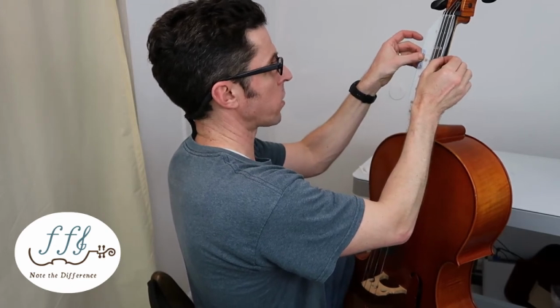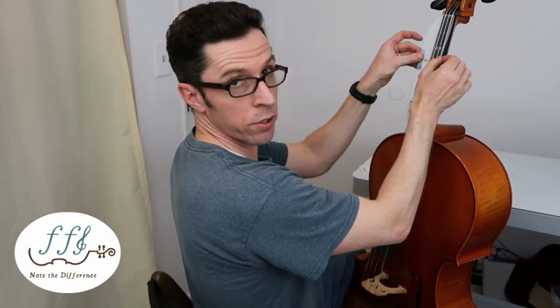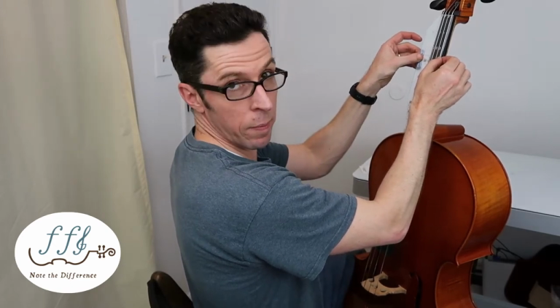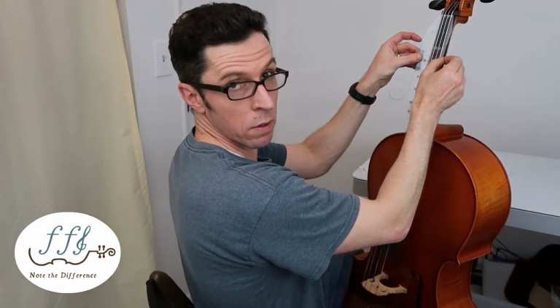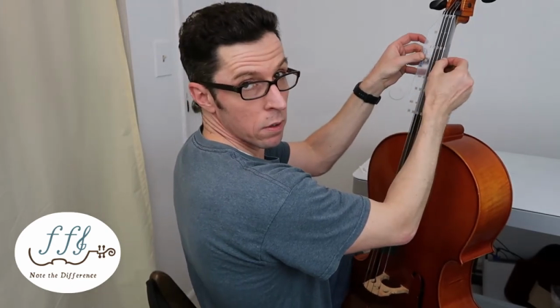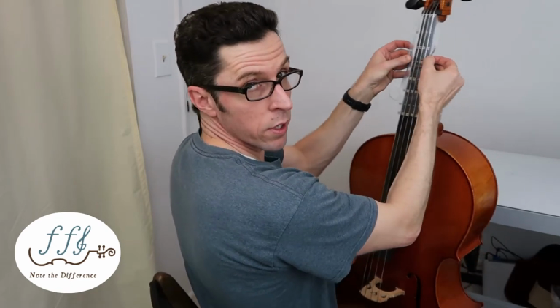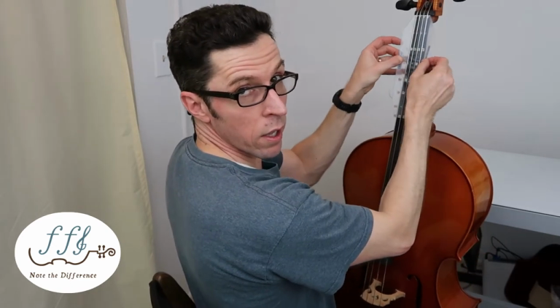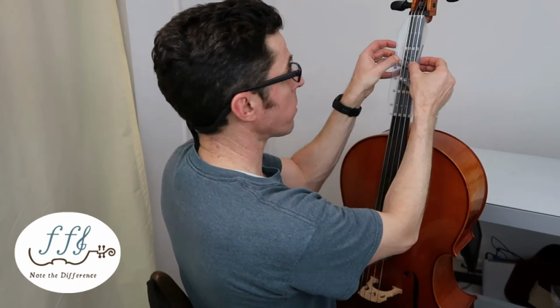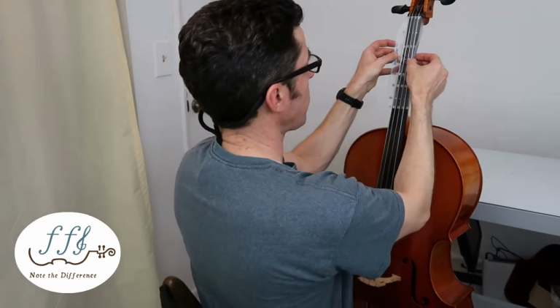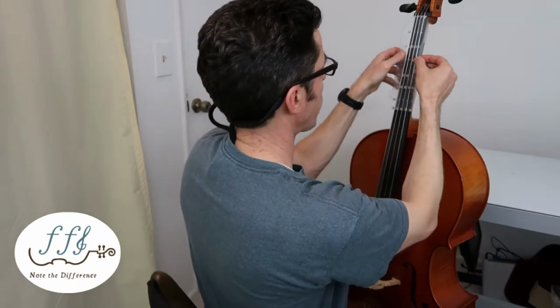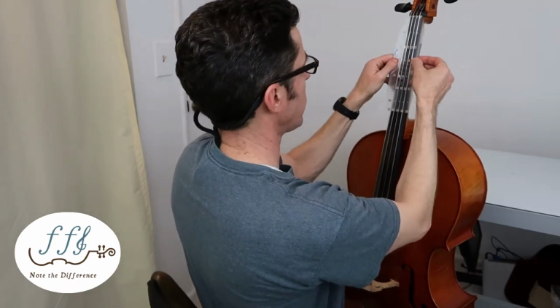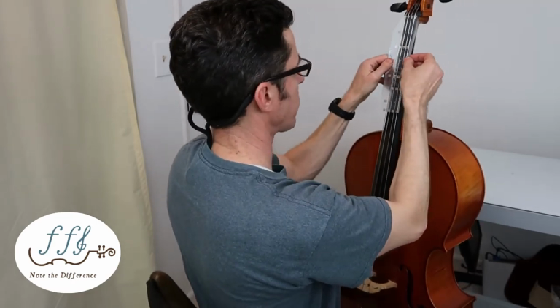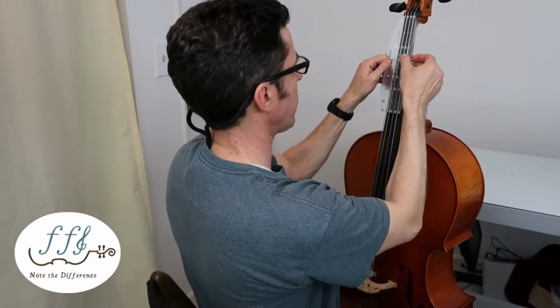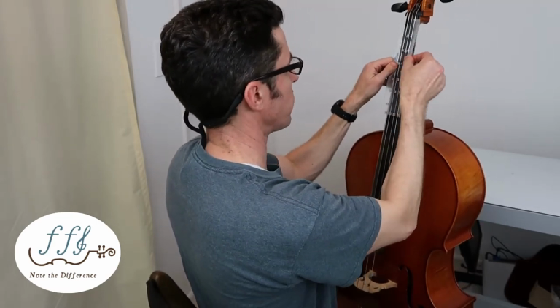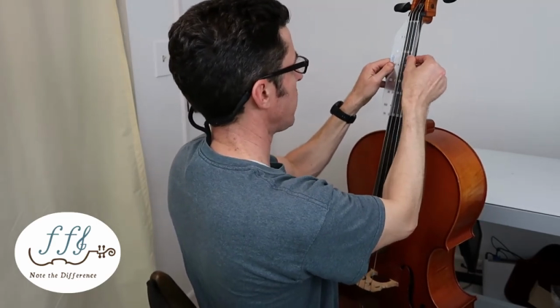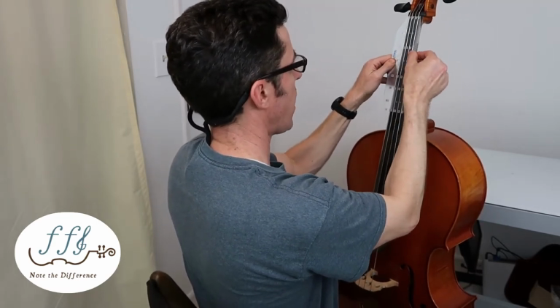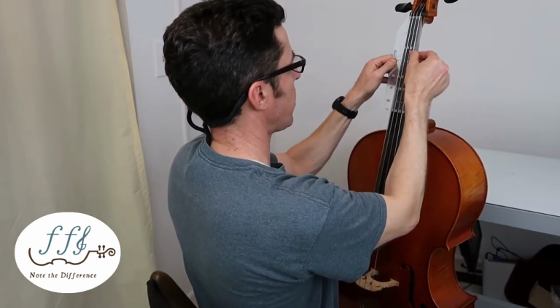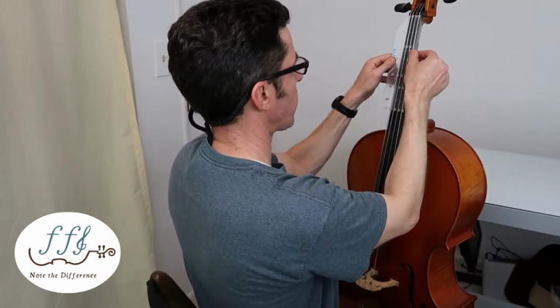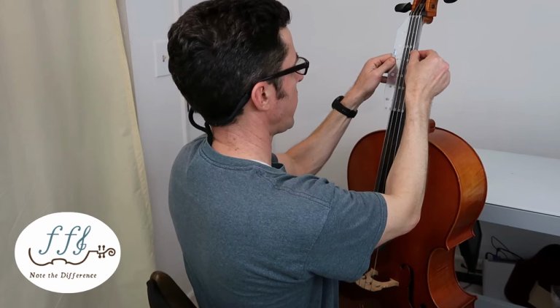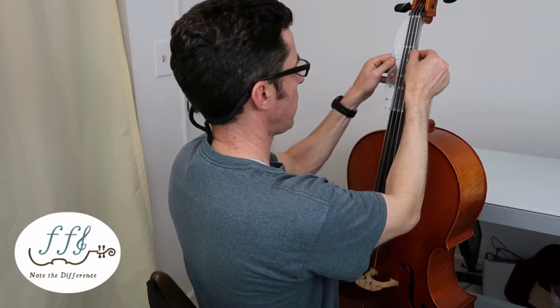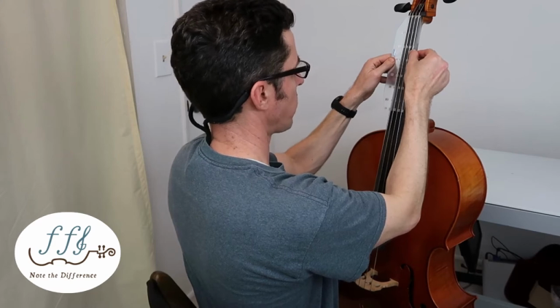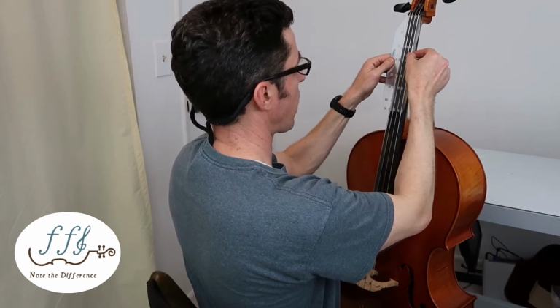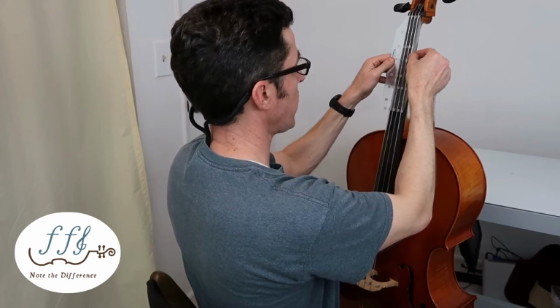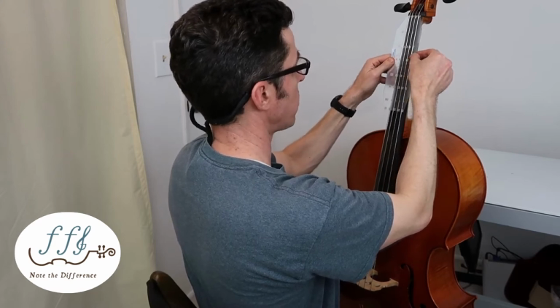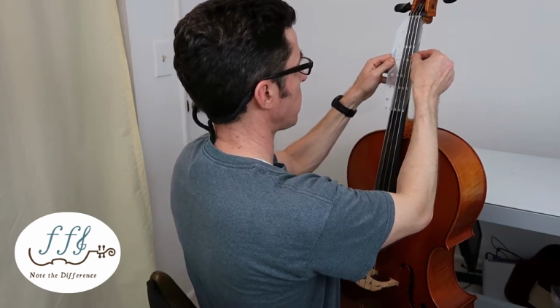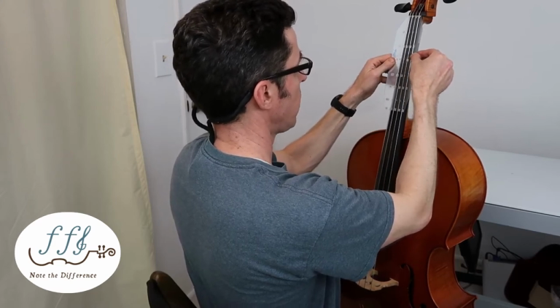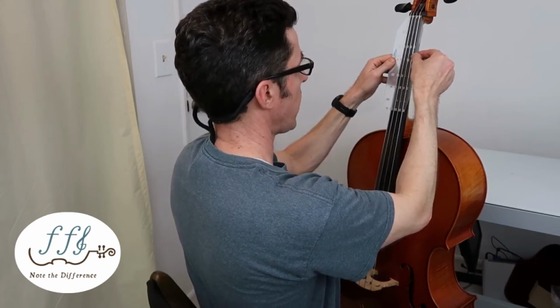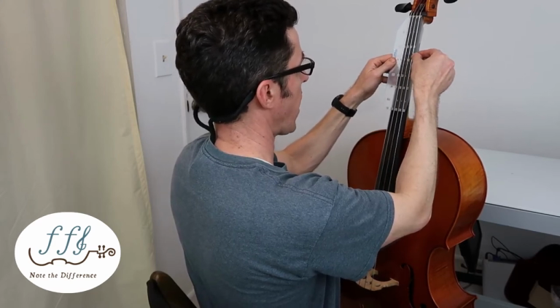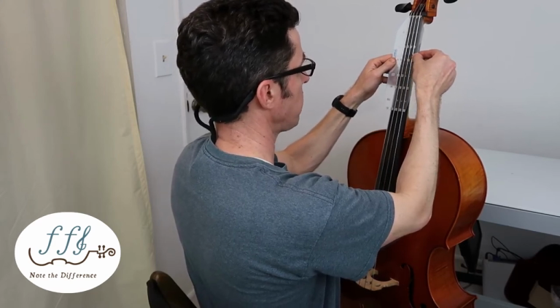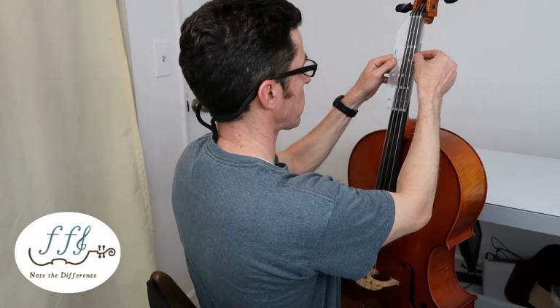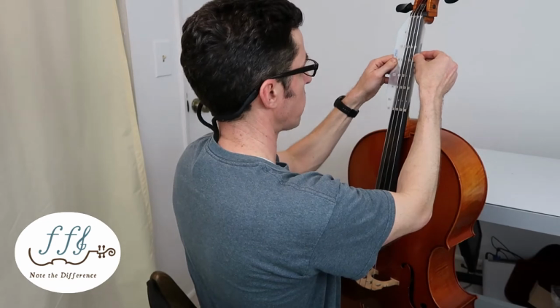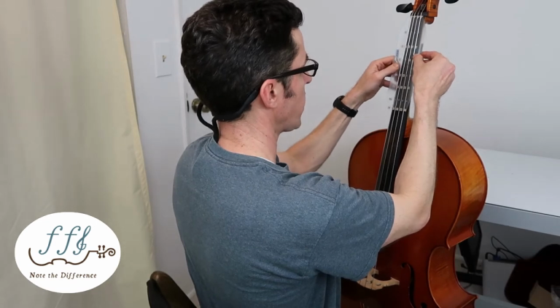Now you're going to align the triangles at the top. Let me pull it off again since it got sticky from moving. The square should be all the way down. Once you think you have it aligned, you're ready to lay it down.